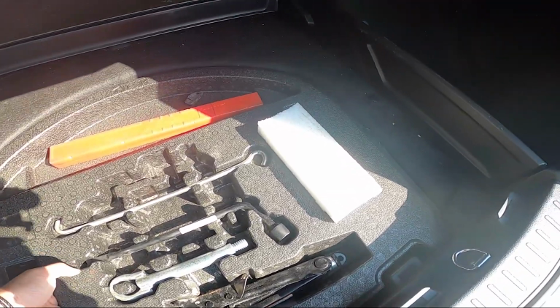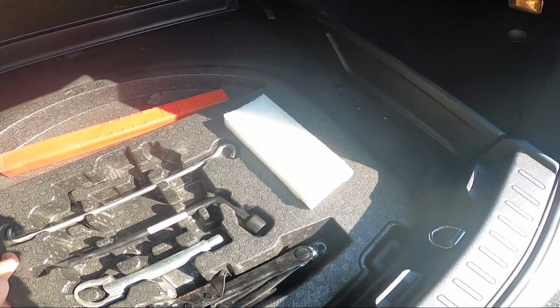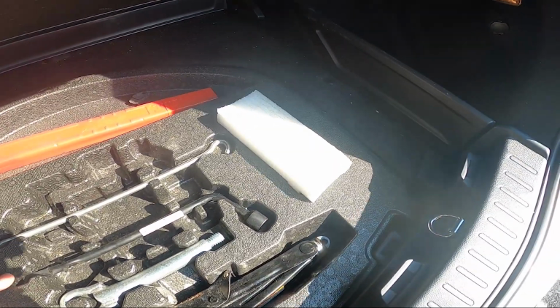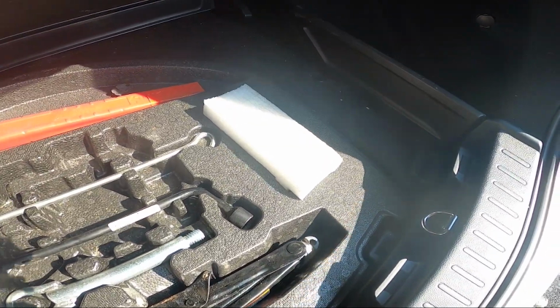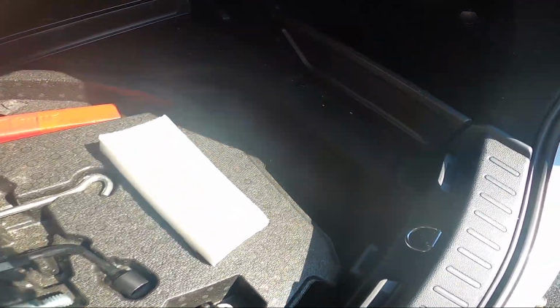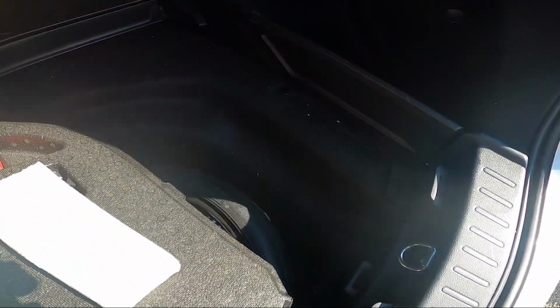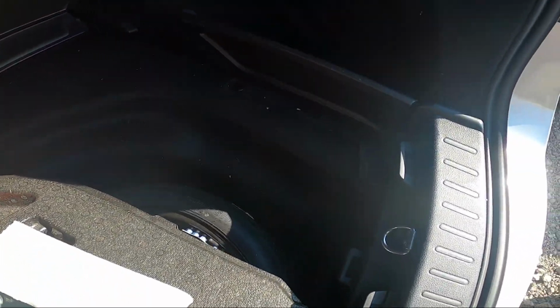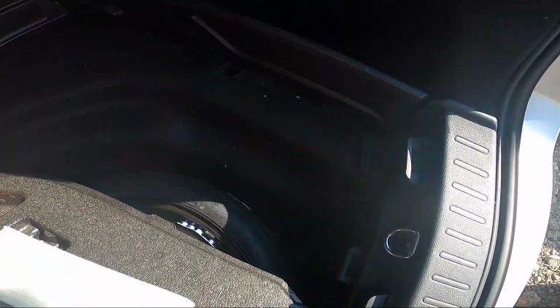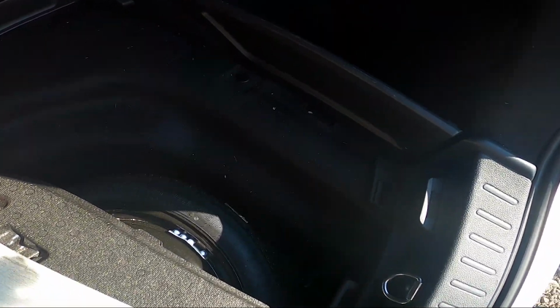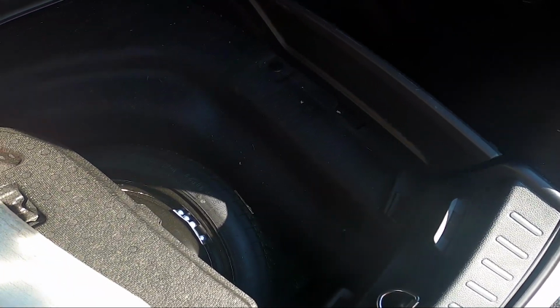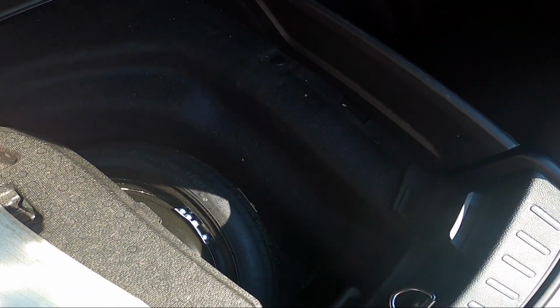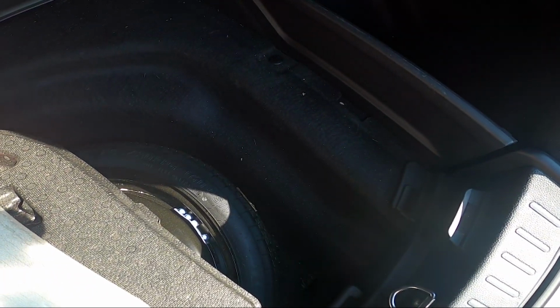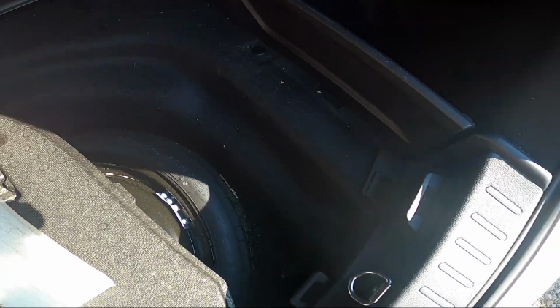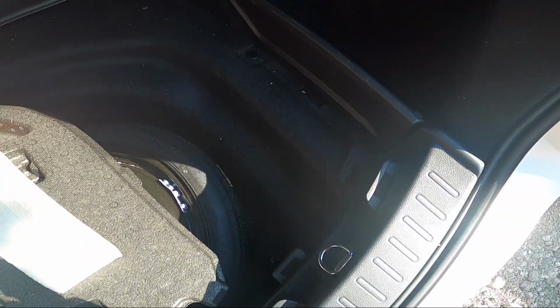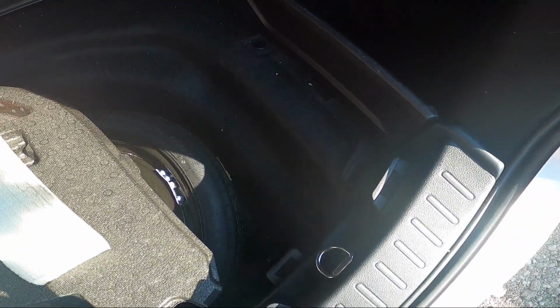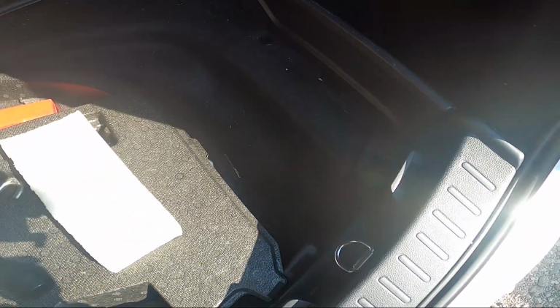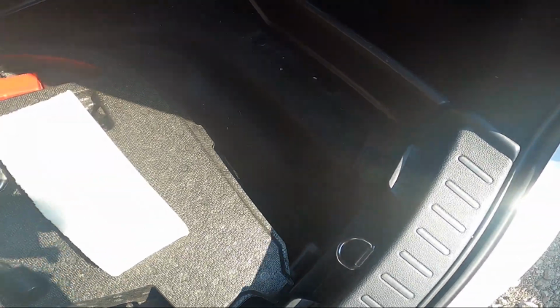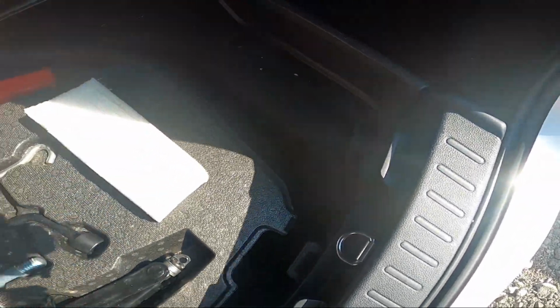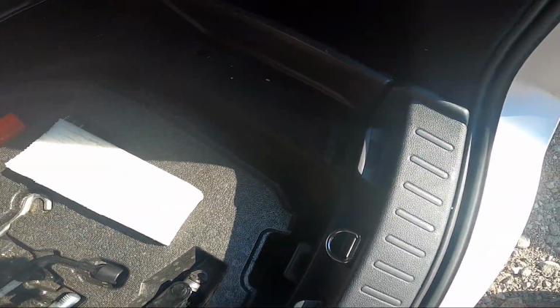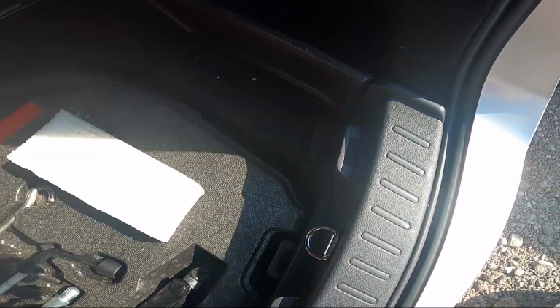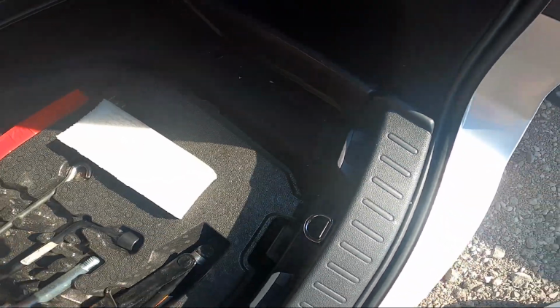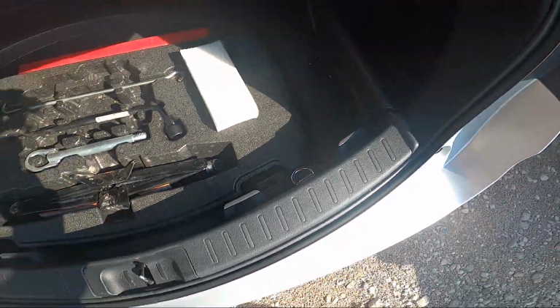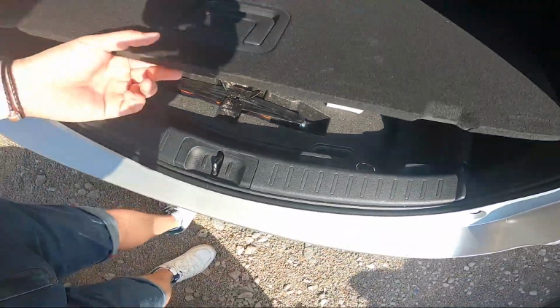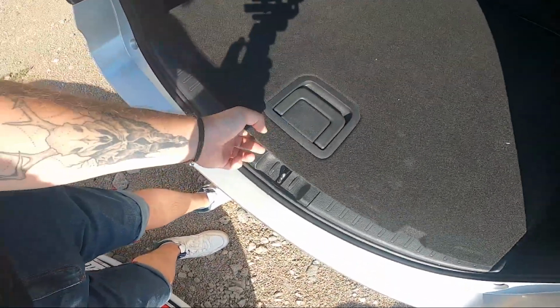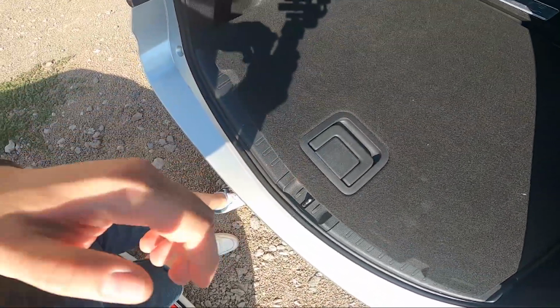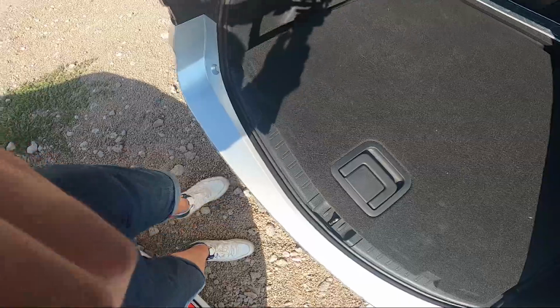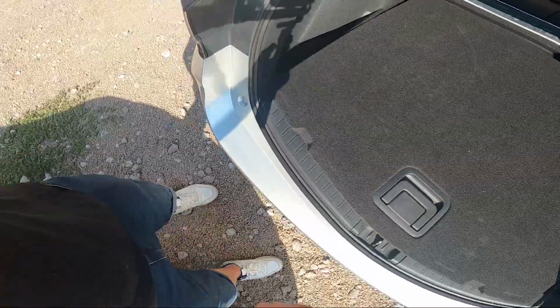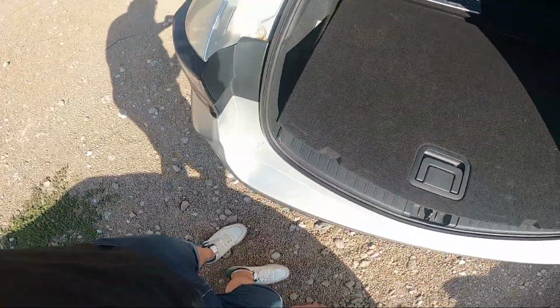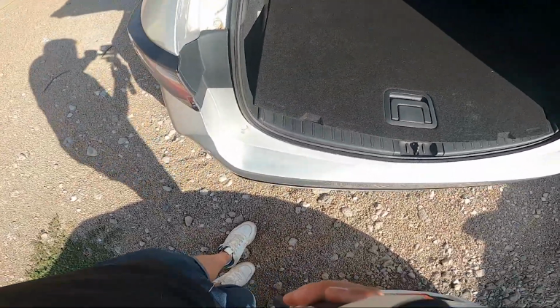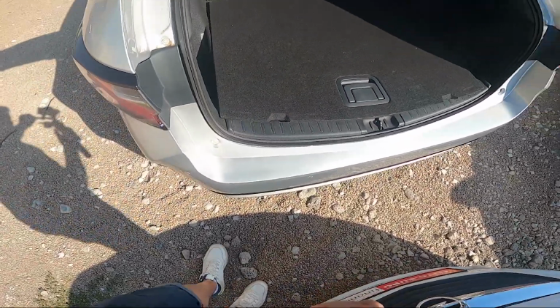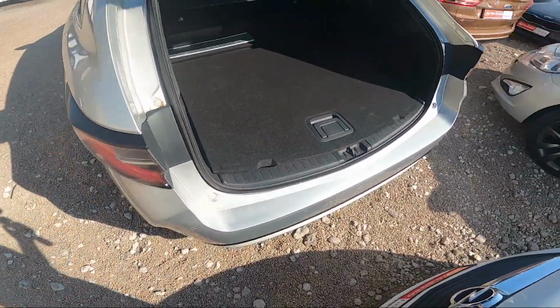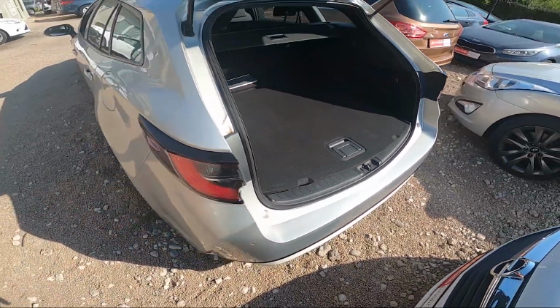Right here we've got the toolset location, but under the trunk floor we can find the spare tire. And that's basically it.